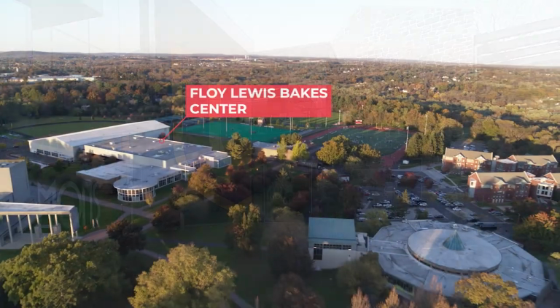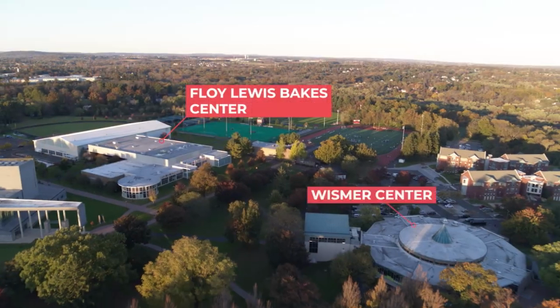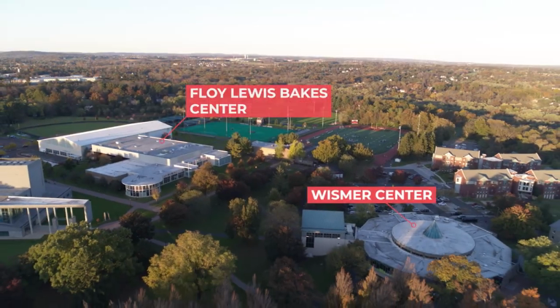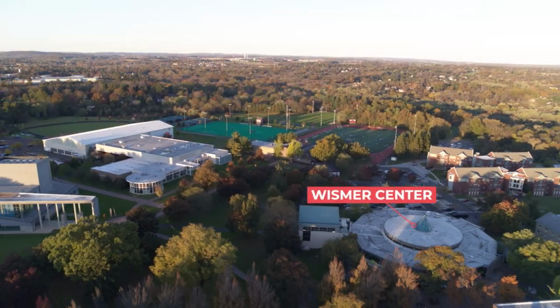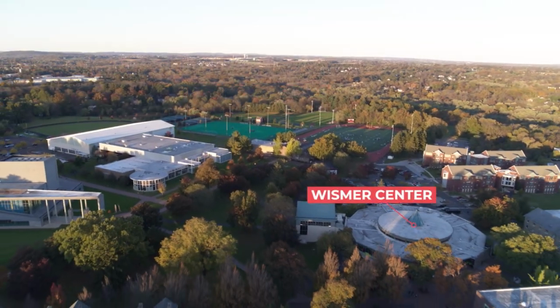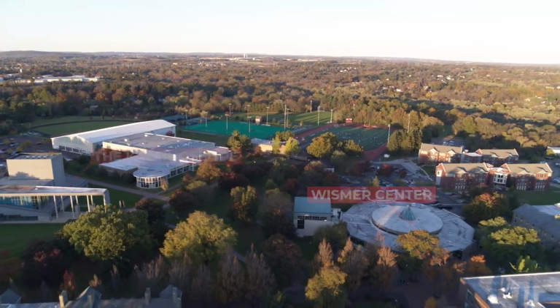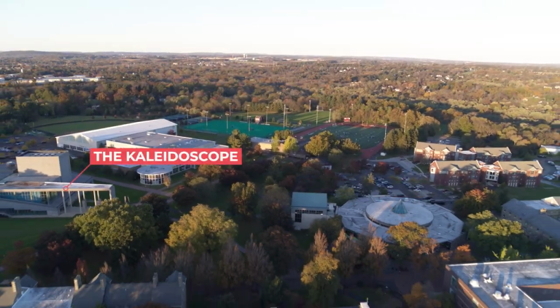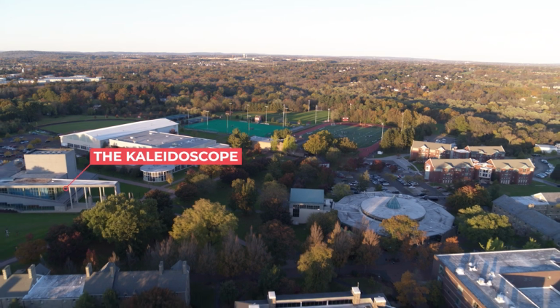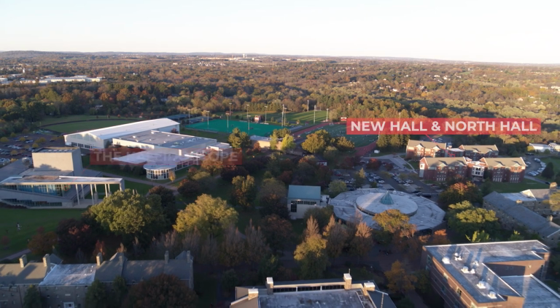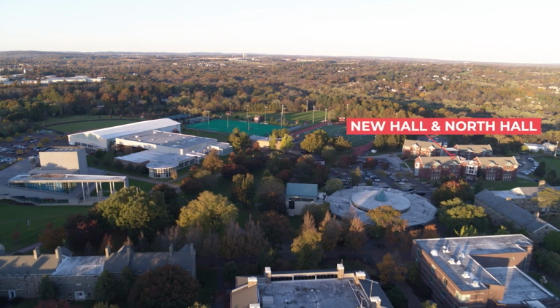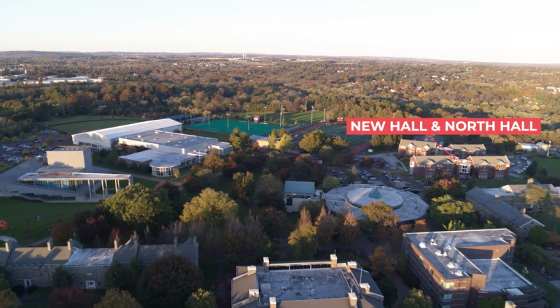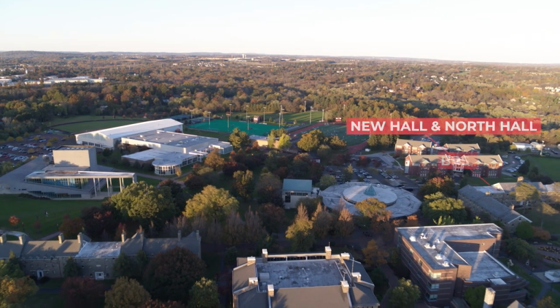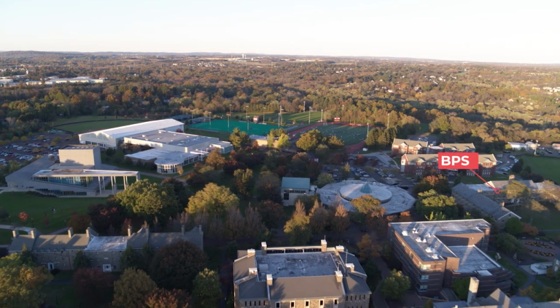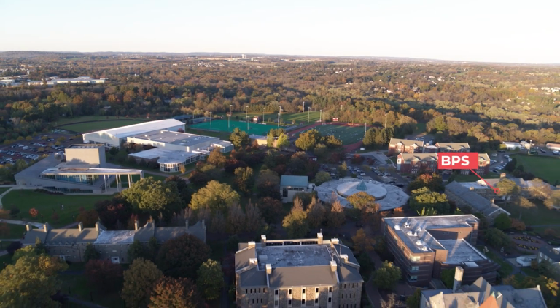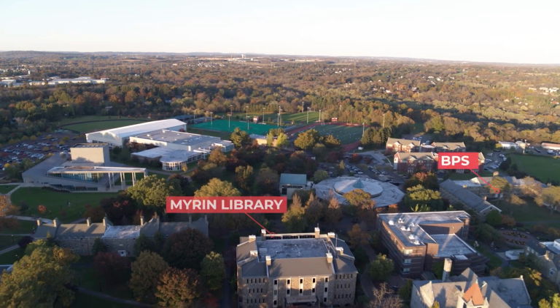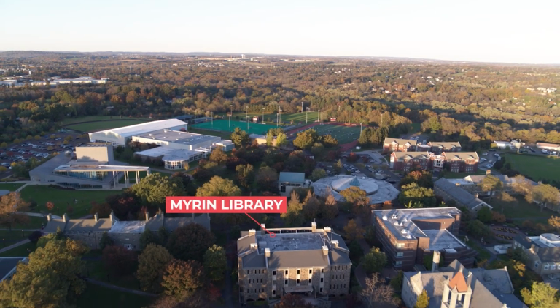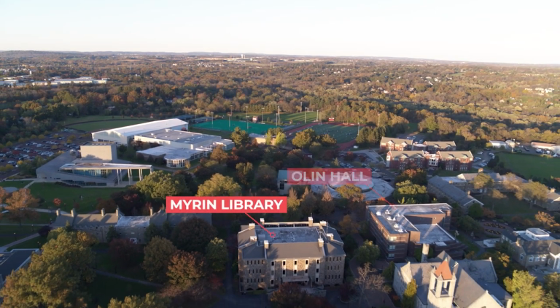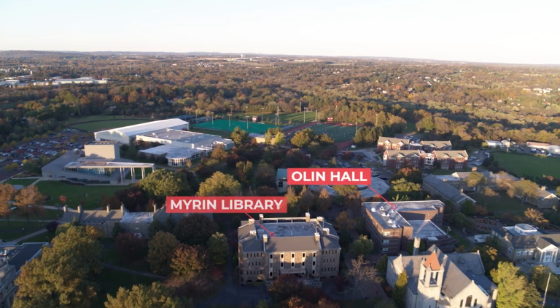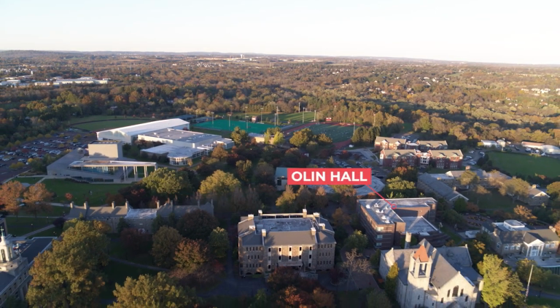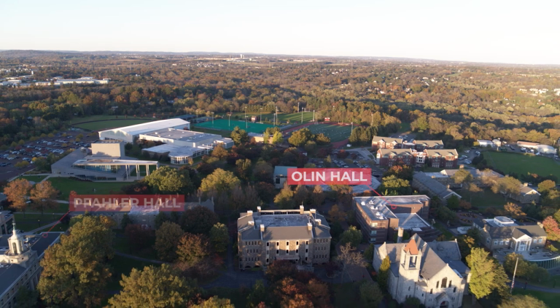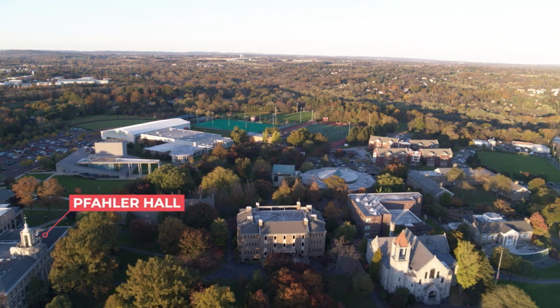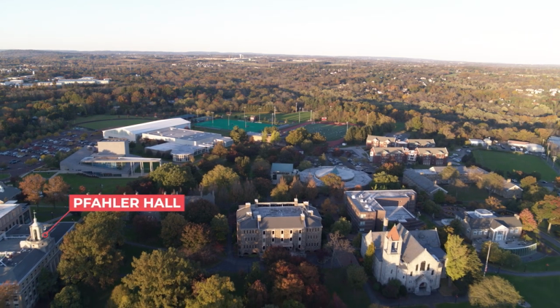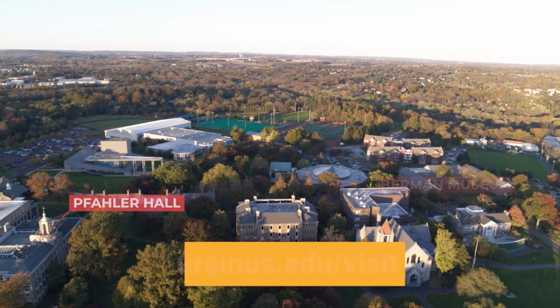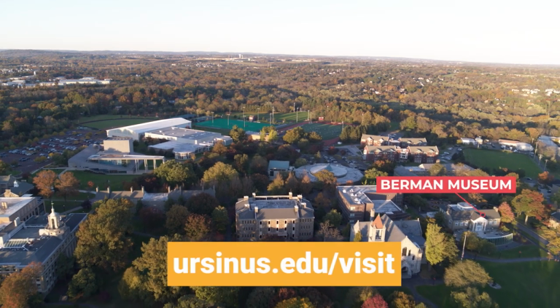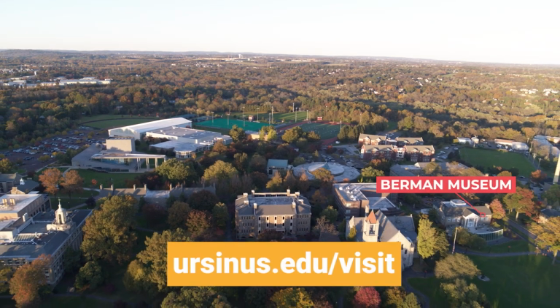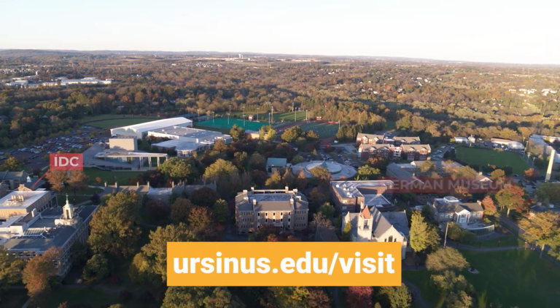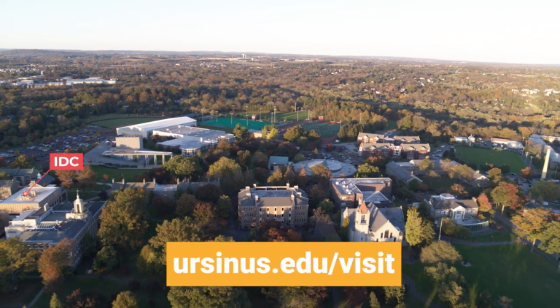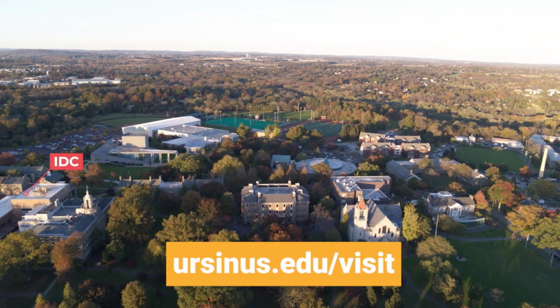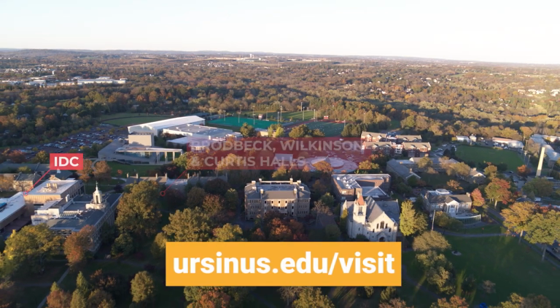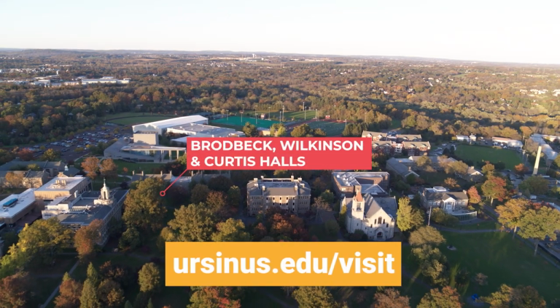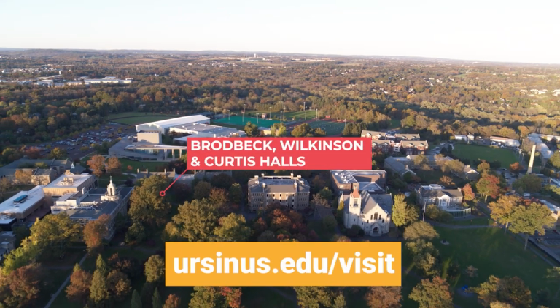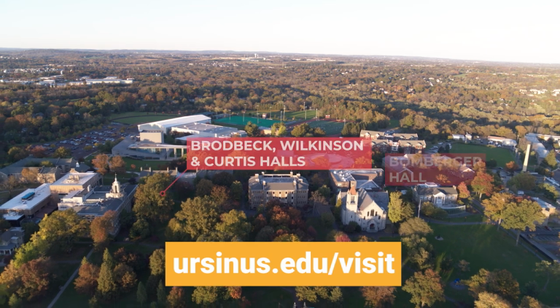These are just a selection of the buildings on campus that will become part of your everyday life as an Ursinus Bear. For even more information and next steps, check out ursinus.edu. We hope to see you soon!